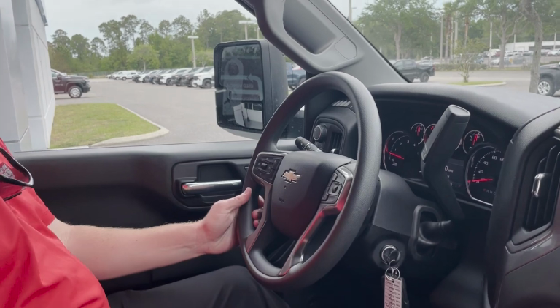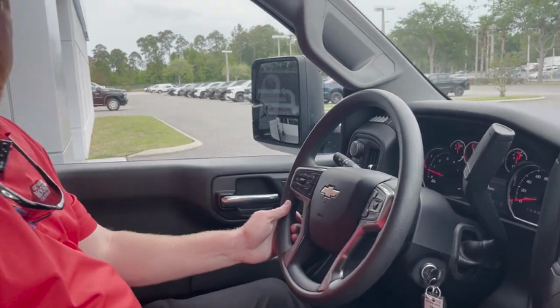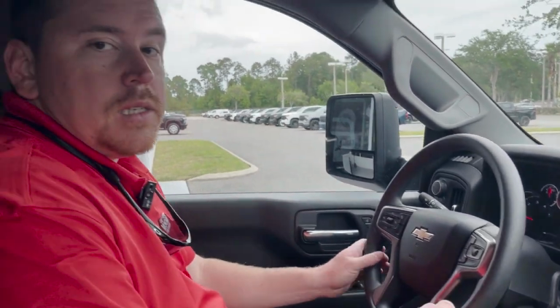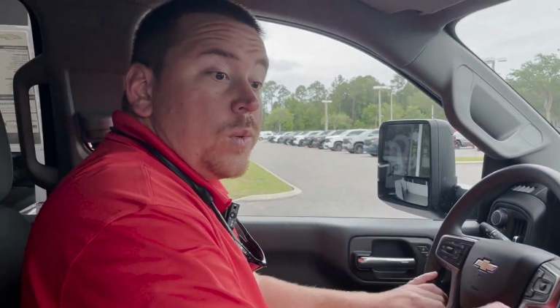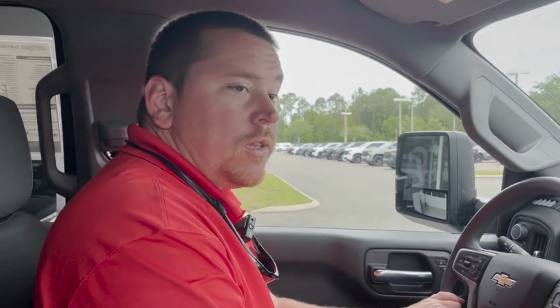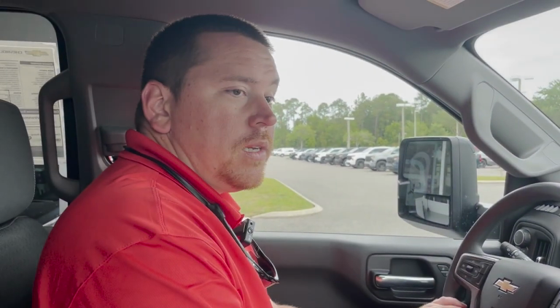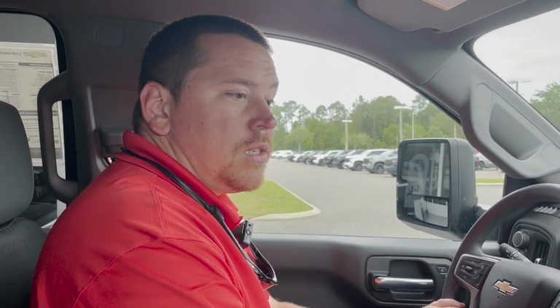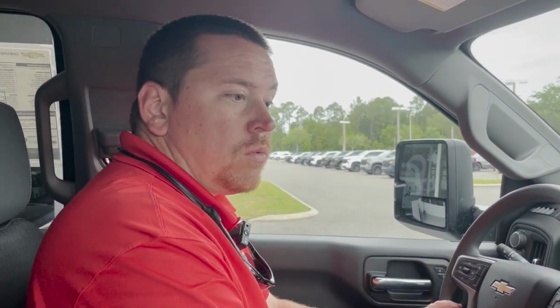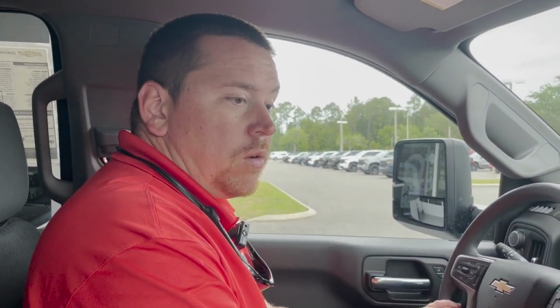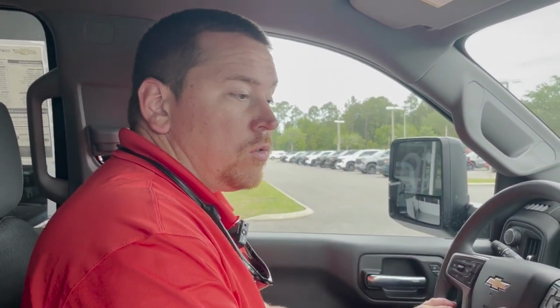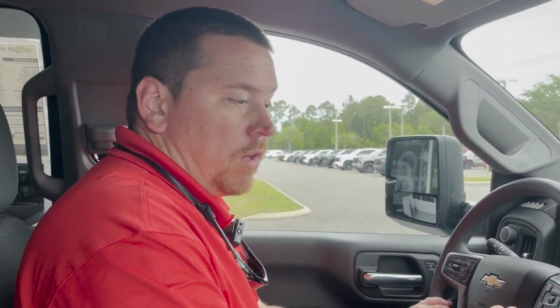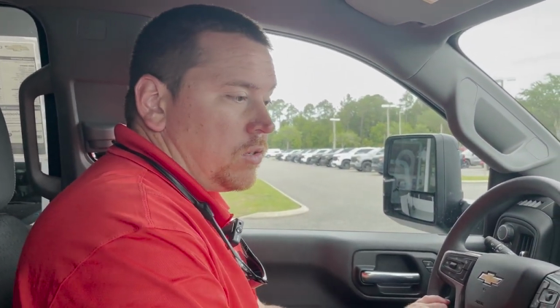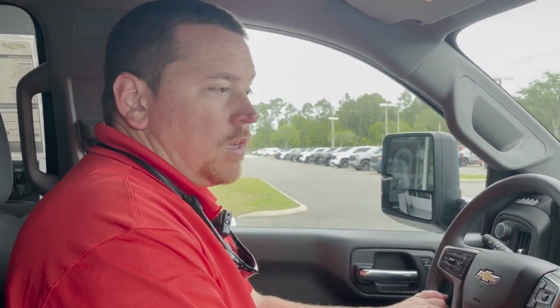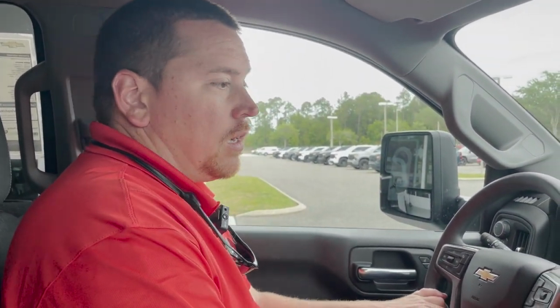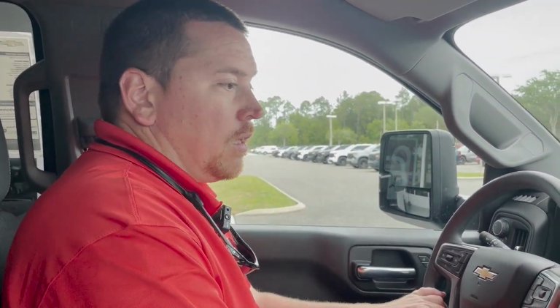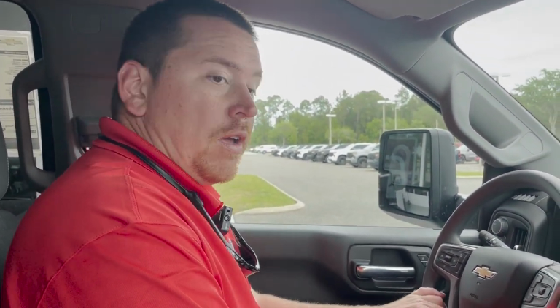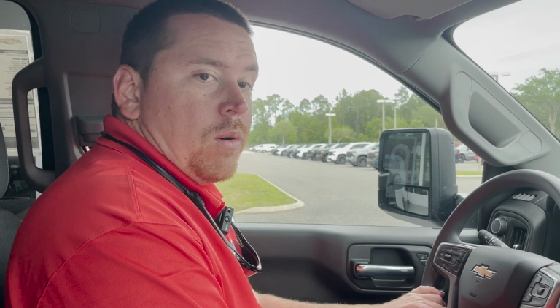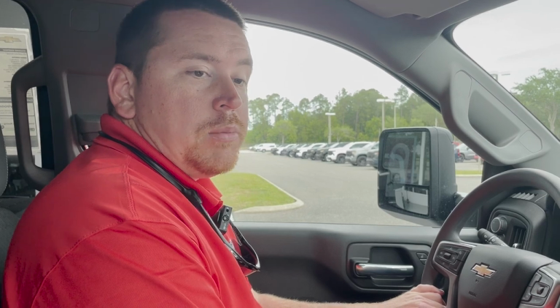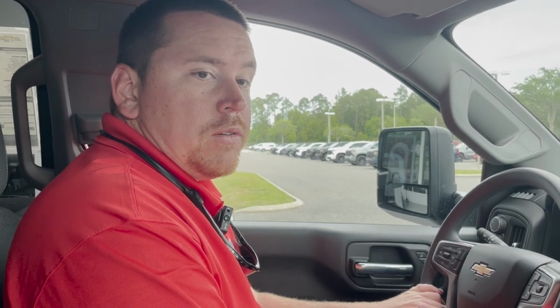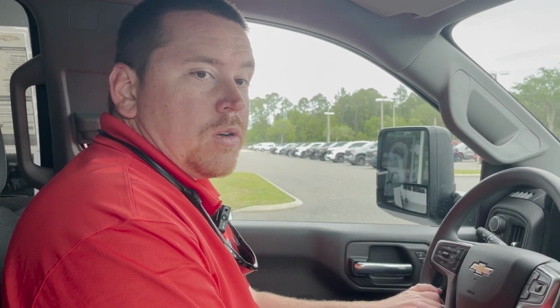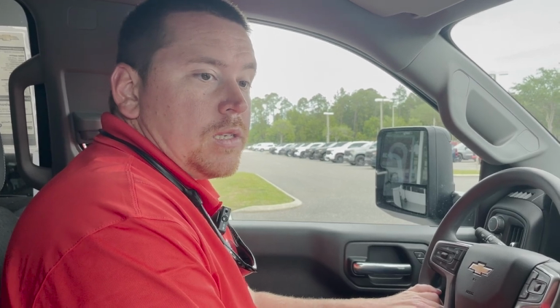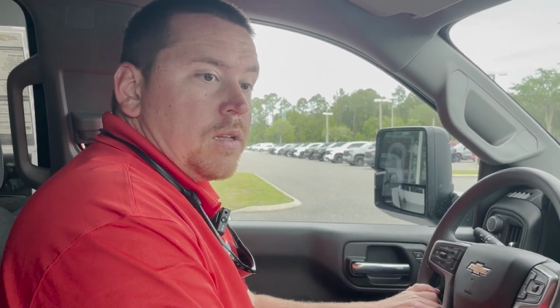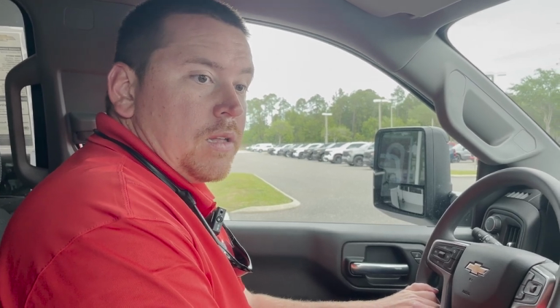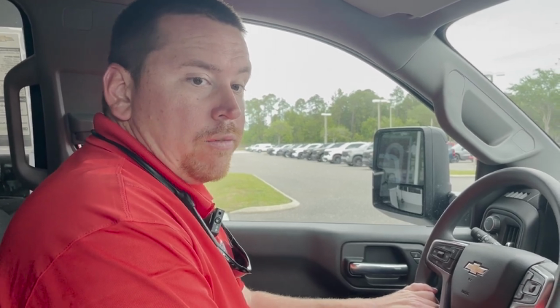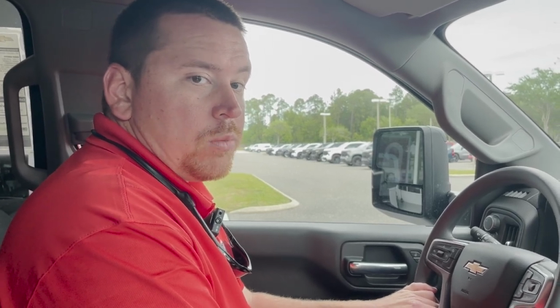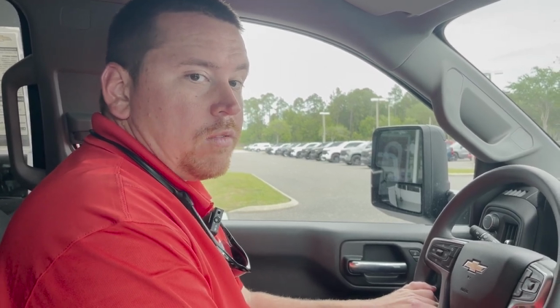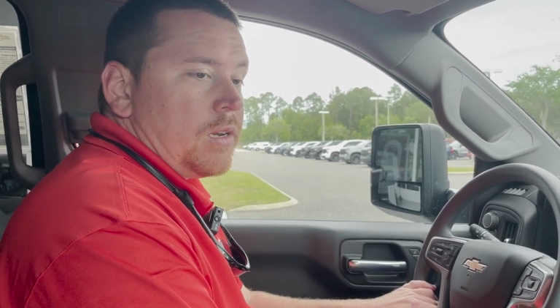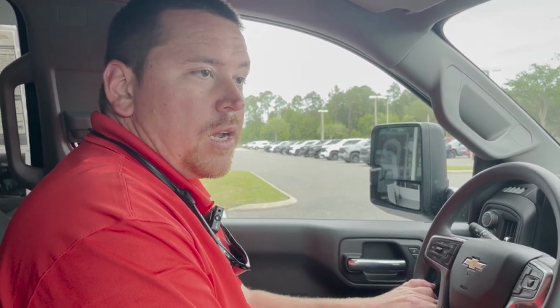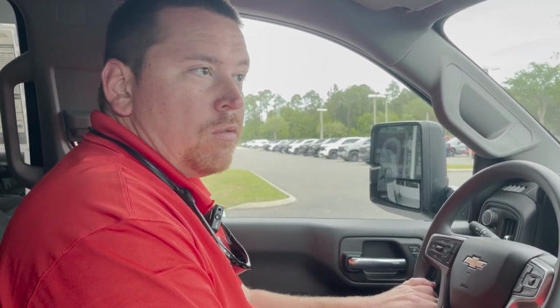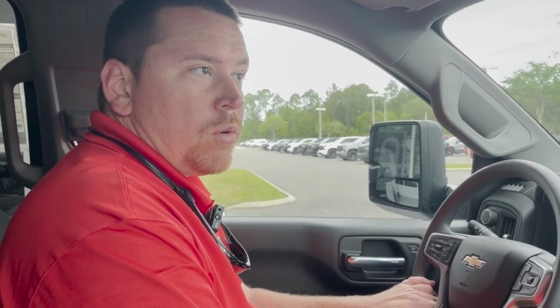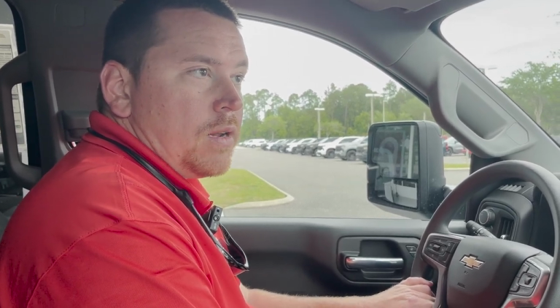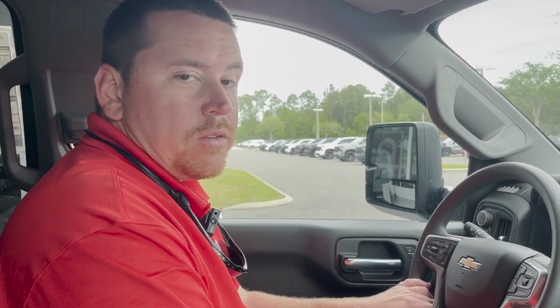And that is the 2023 Silverado 2500. If you have any questions, please give us a call. This is Cliff from George Moore Chevrolet, number 904-429-000. Thank you.